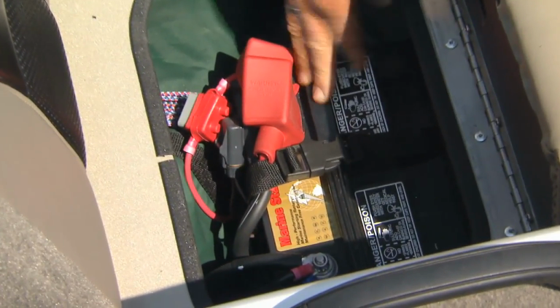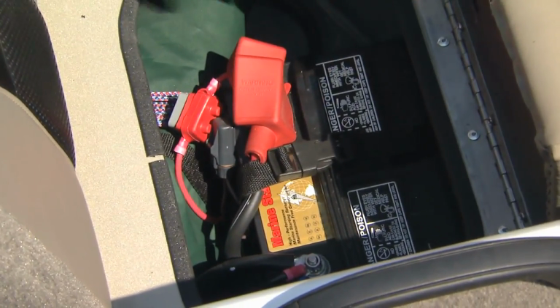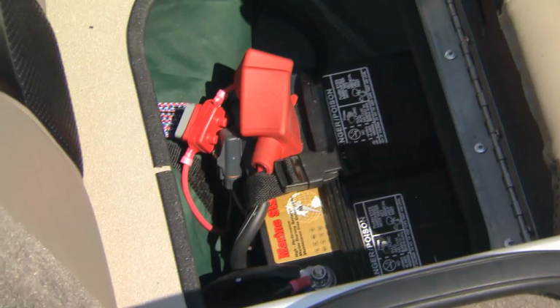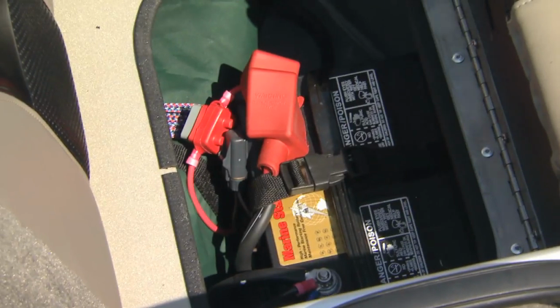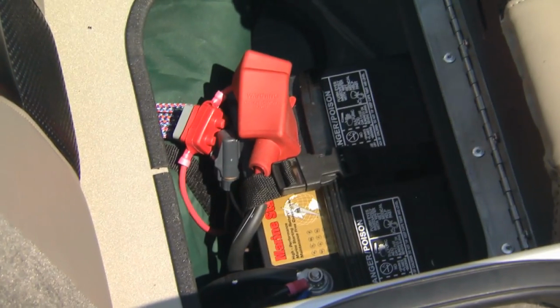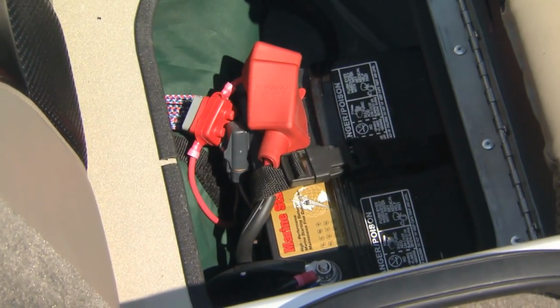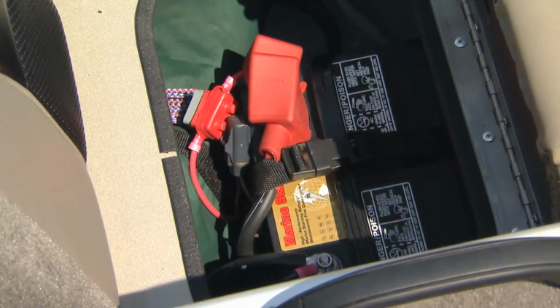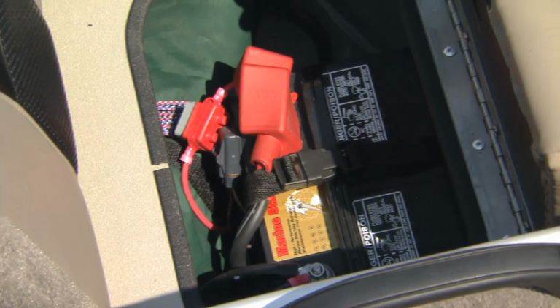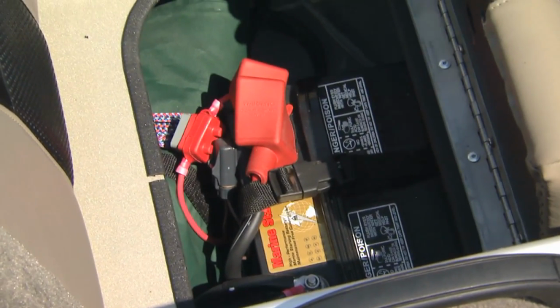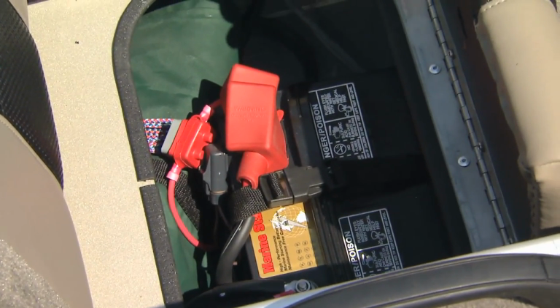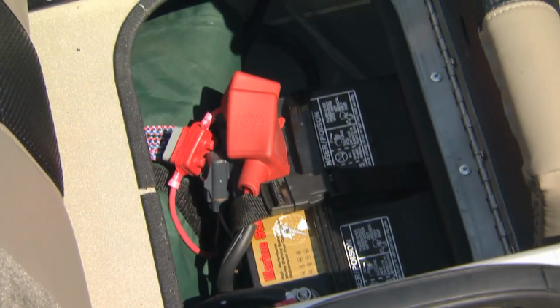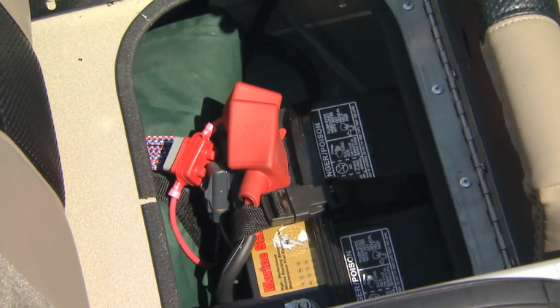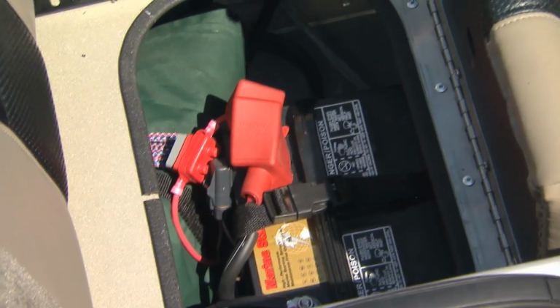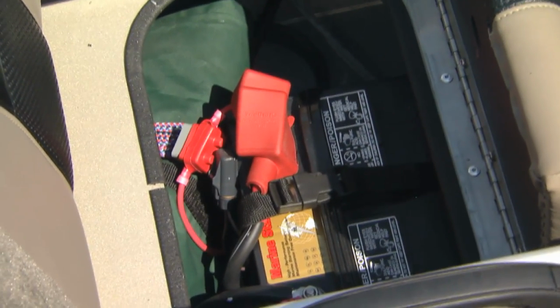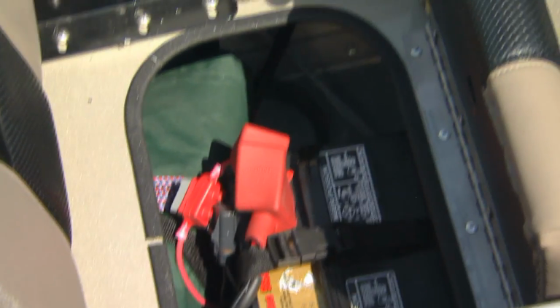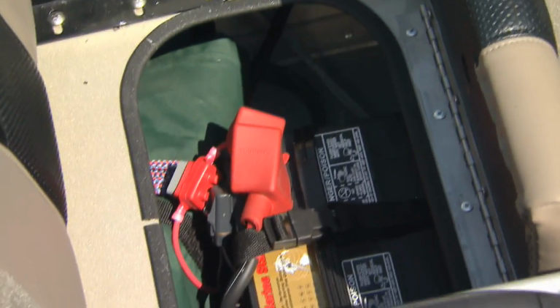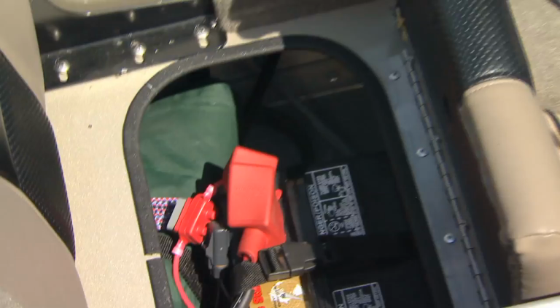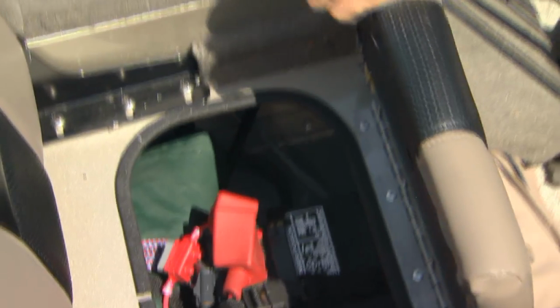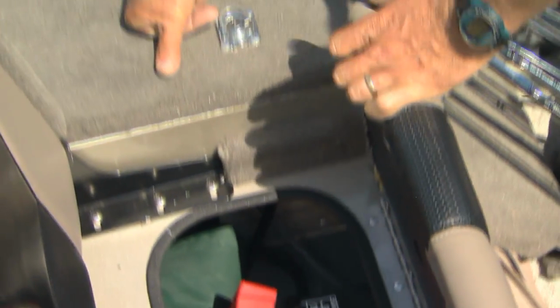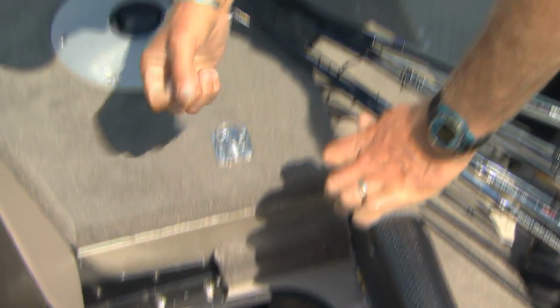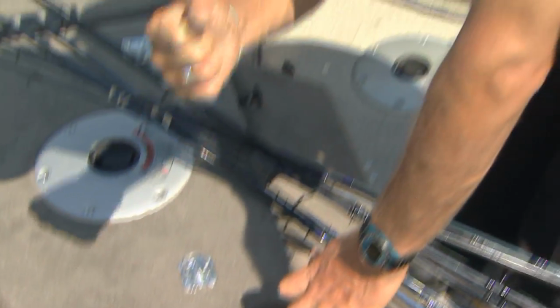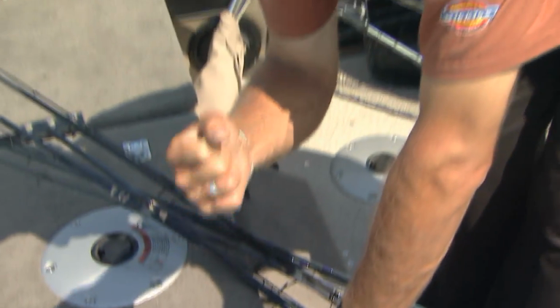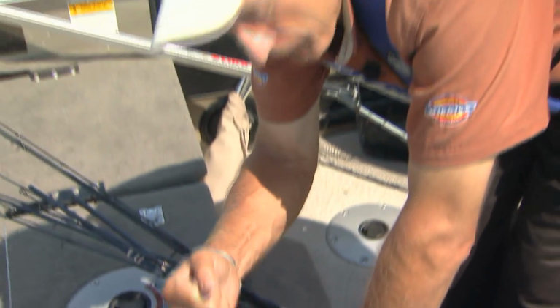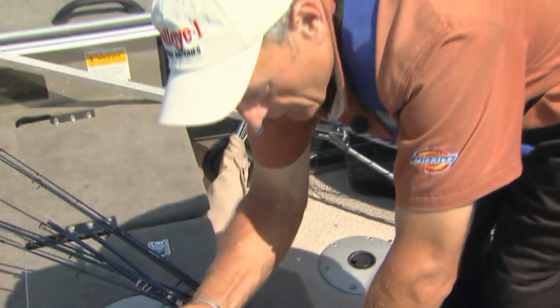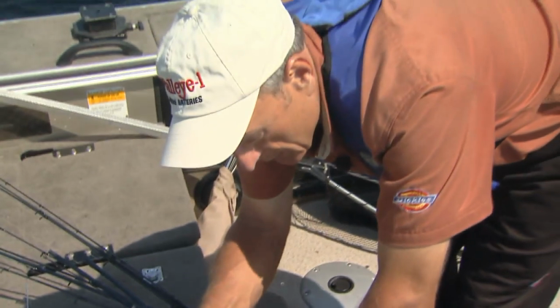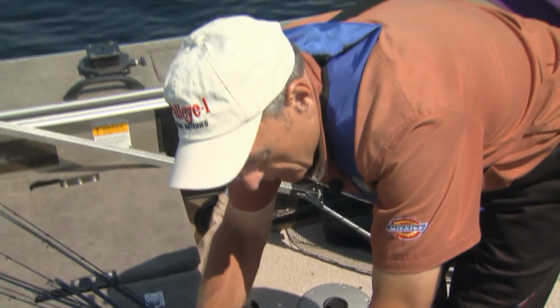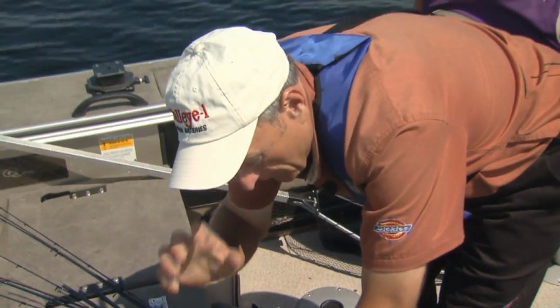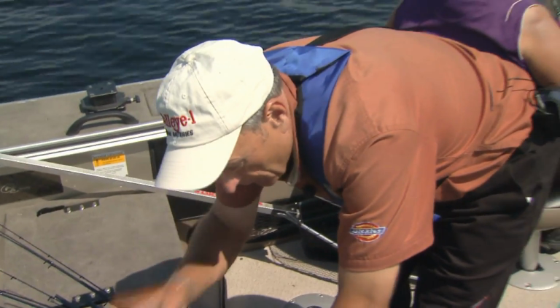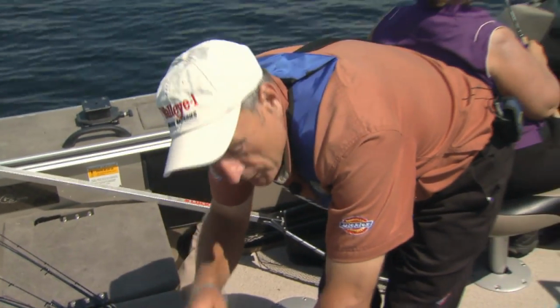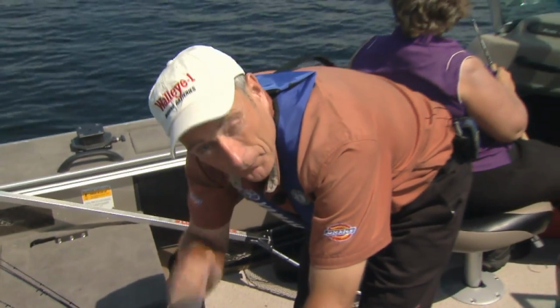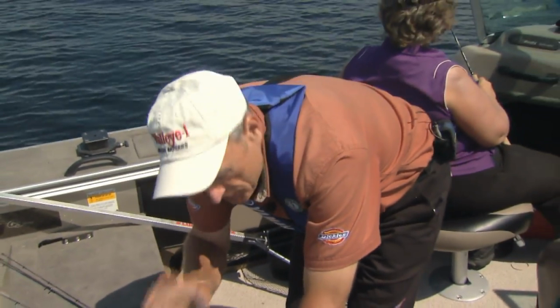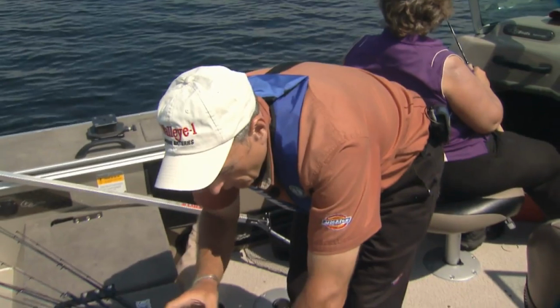The cranking battery has to be charged enough because to crank over a V6 engine like this 150 Yamaha, you have to have a very powerful charge. You should be able to start the engine on the first or second crank.